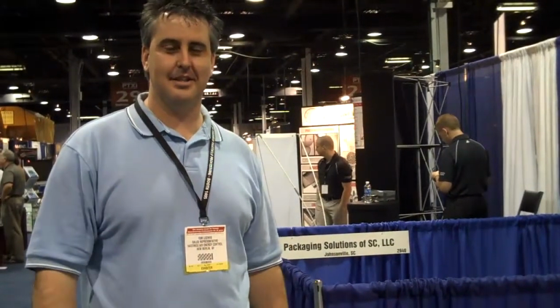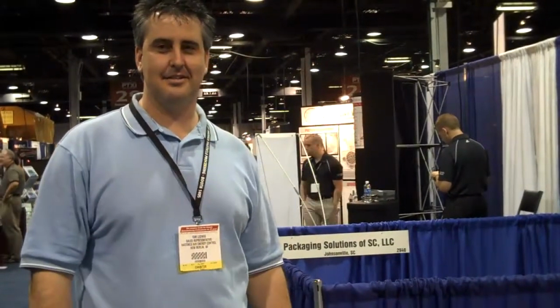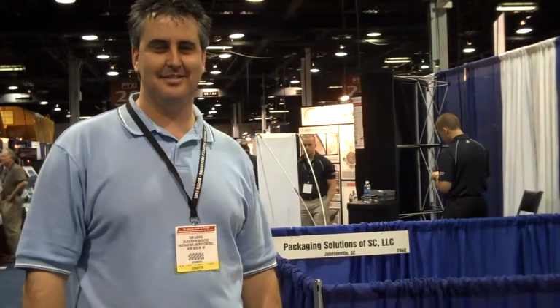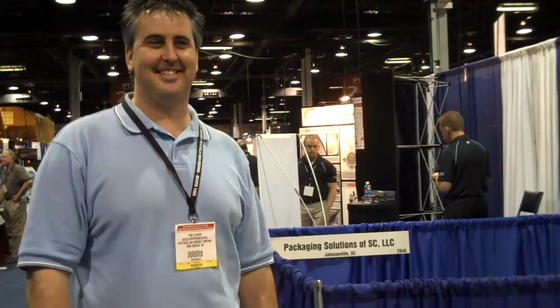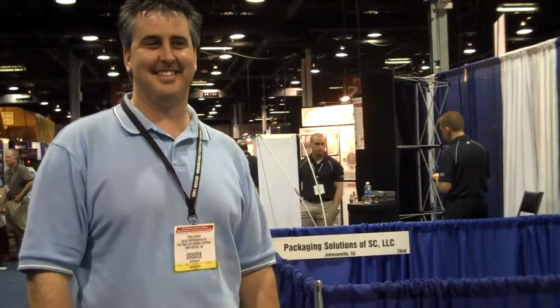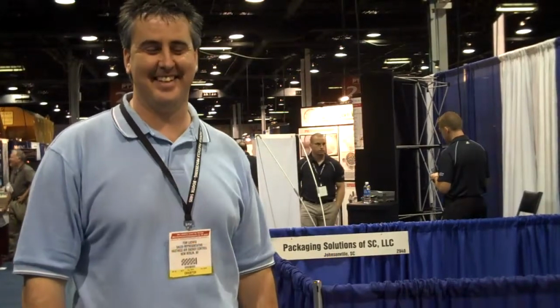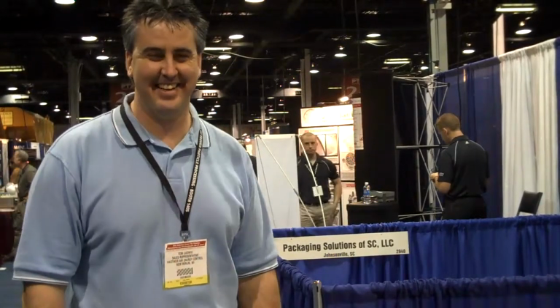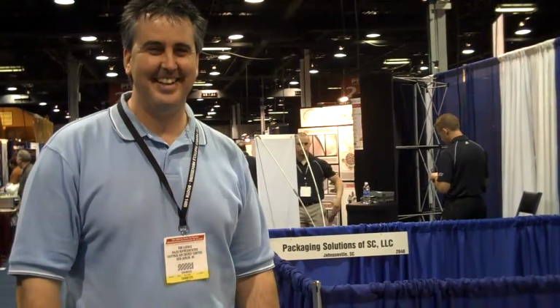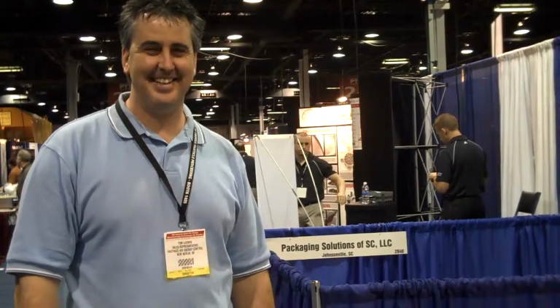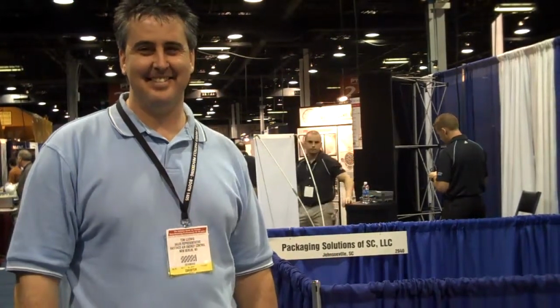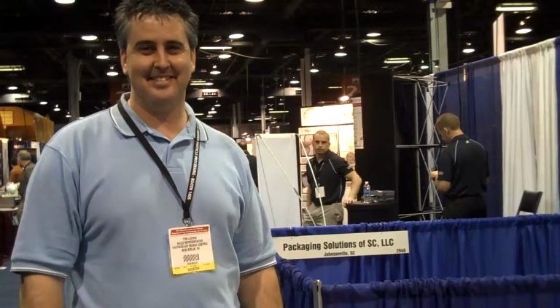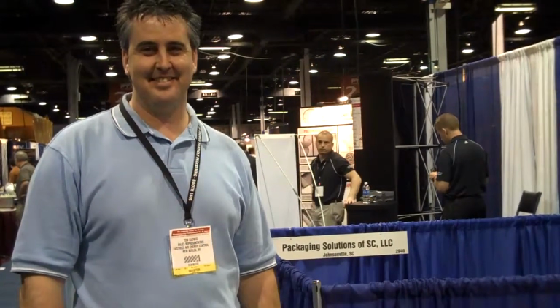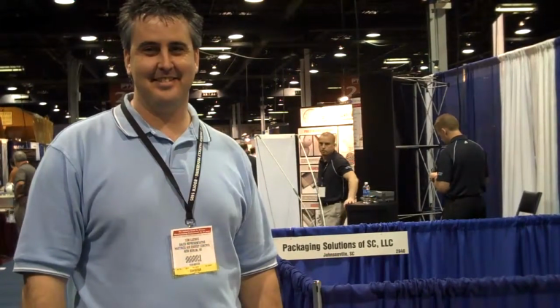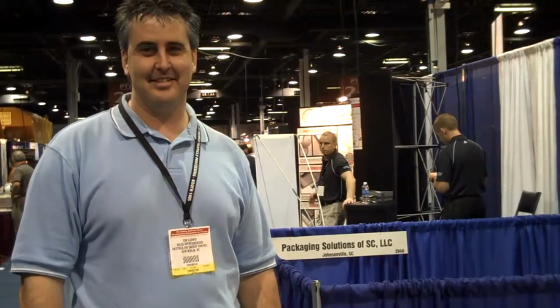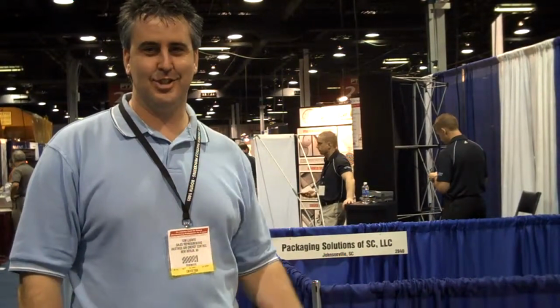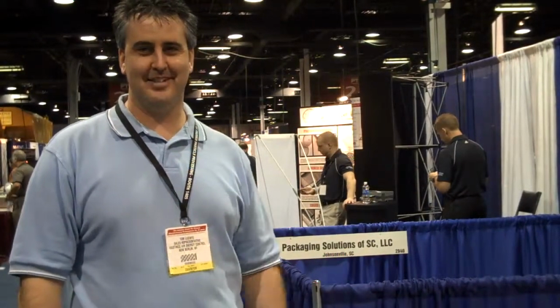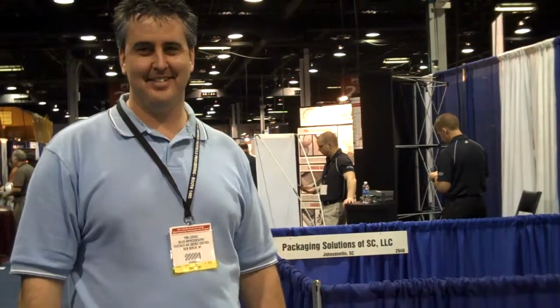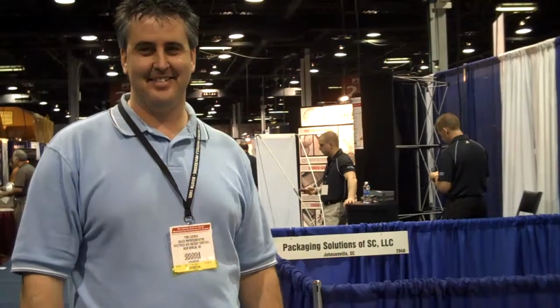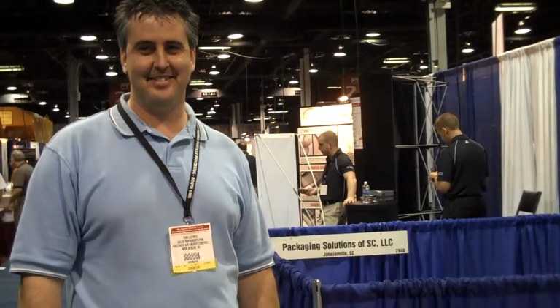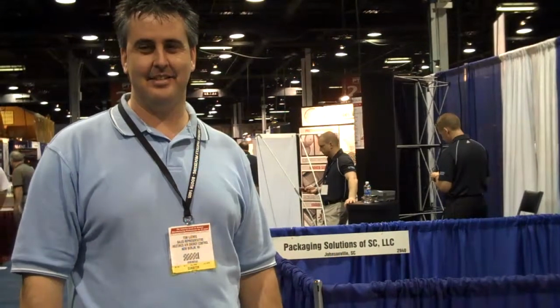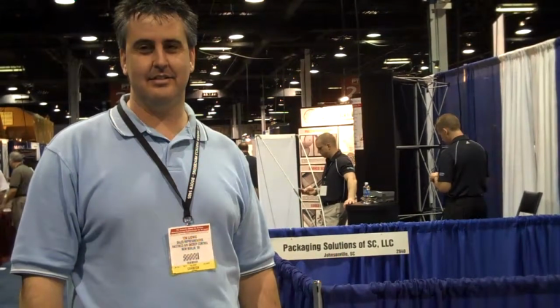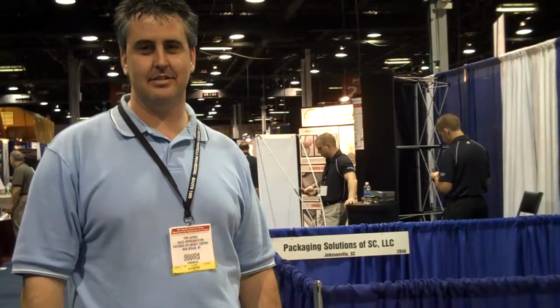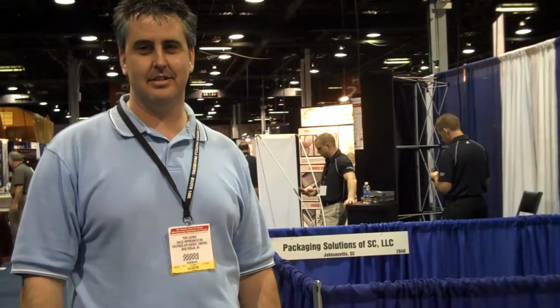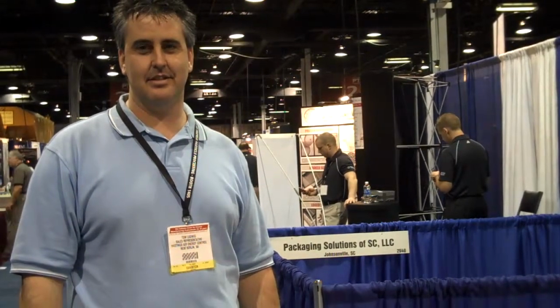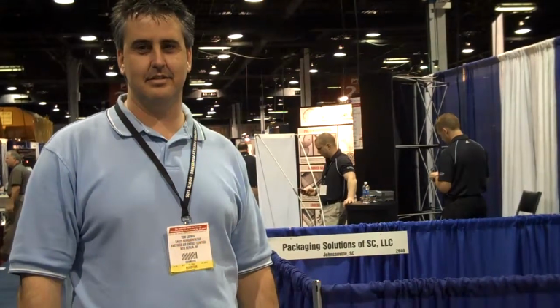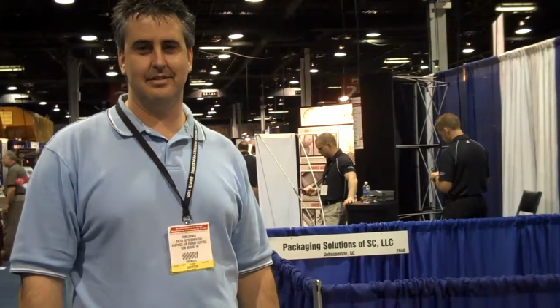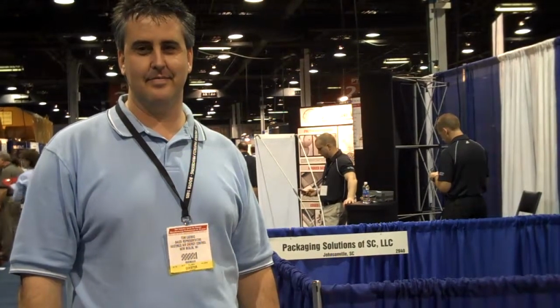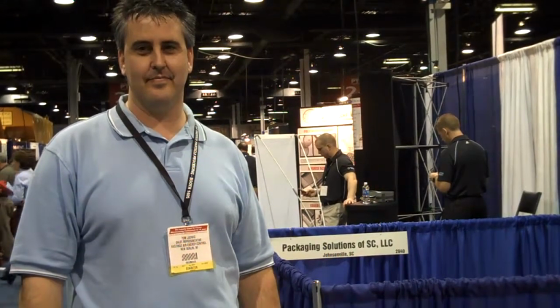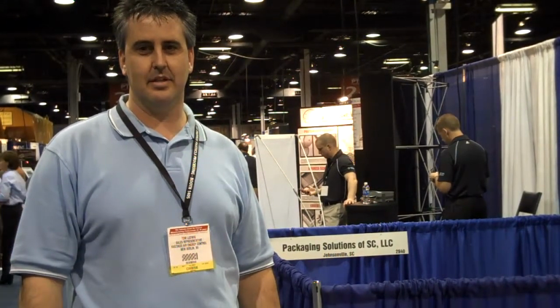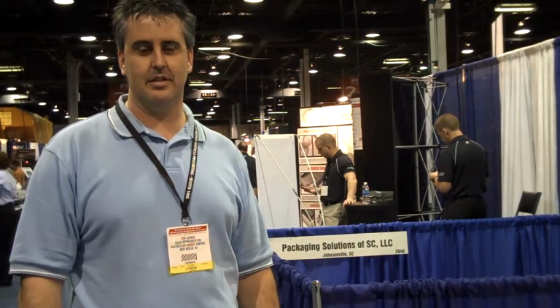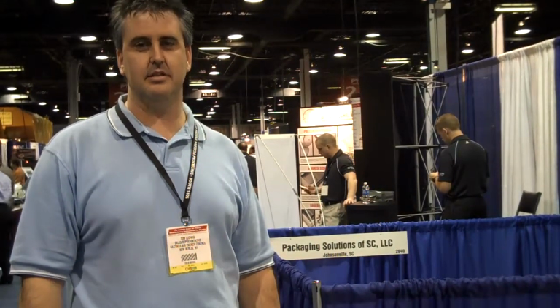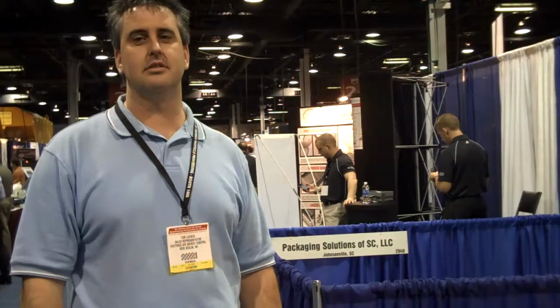Reporting from the 2010 Powder and Bulk Solid Show, I'm Tracy Purdom, Senior Digital Editor with Chemical Processing Magazine. Joining me today is Tom Ludwig, Sales Representative for Hastings Air Energy Control.